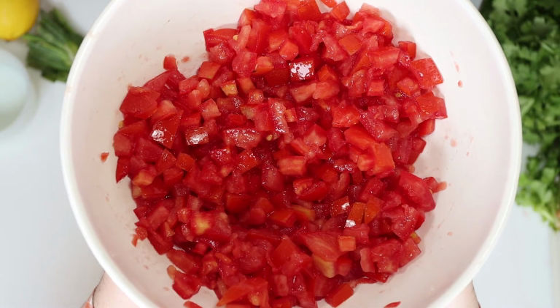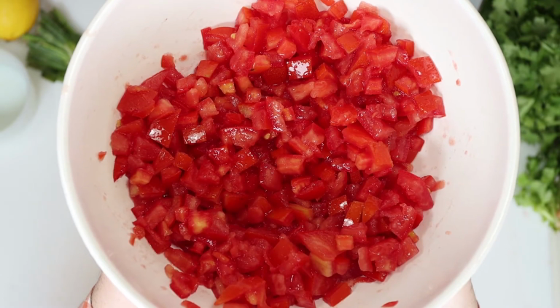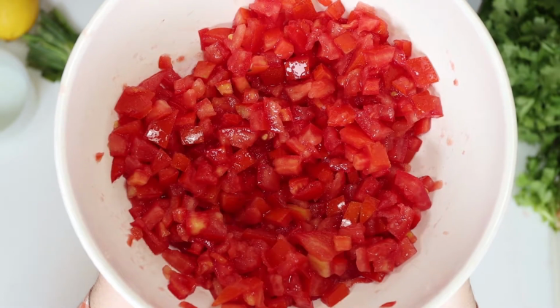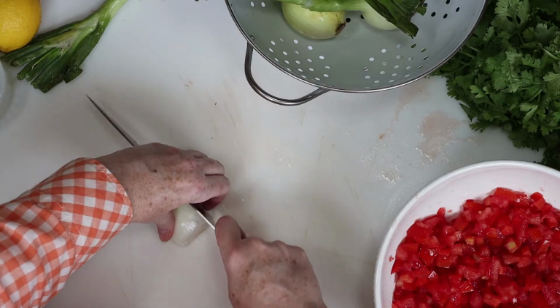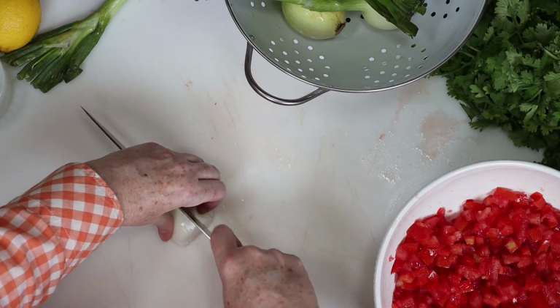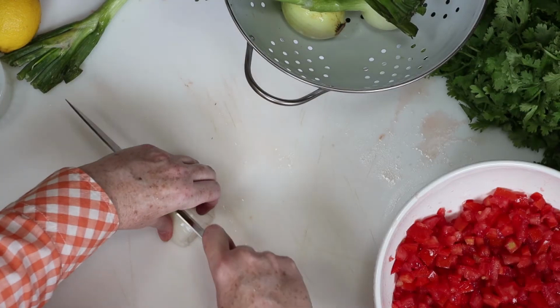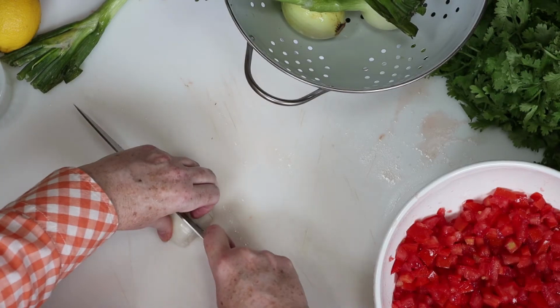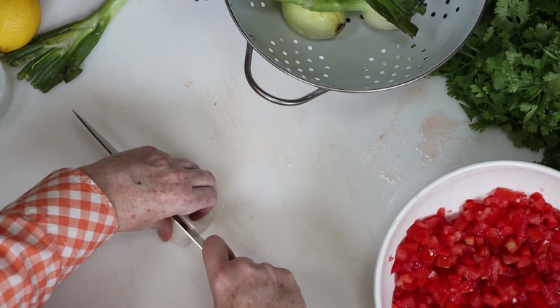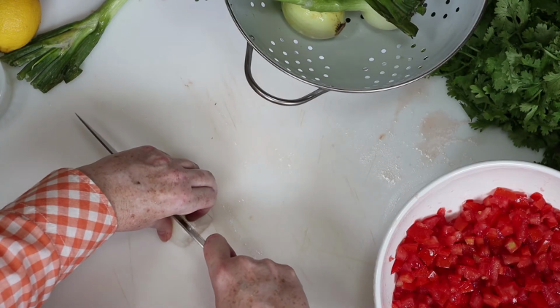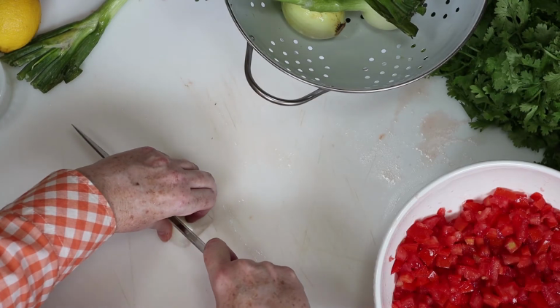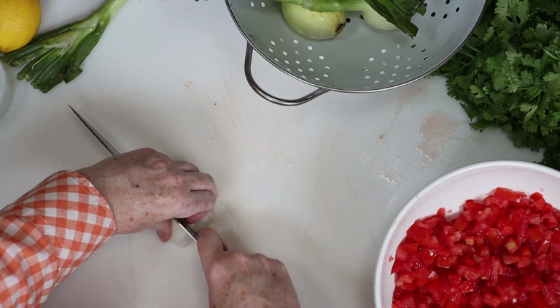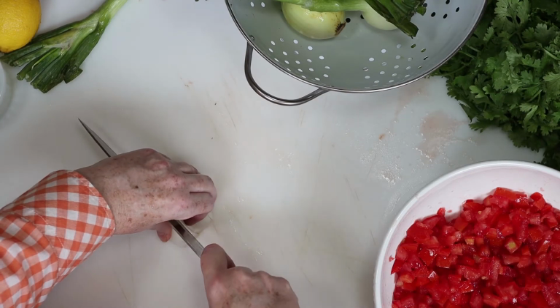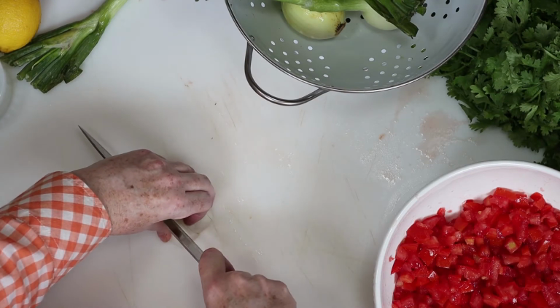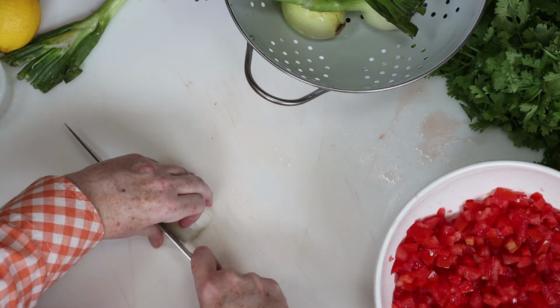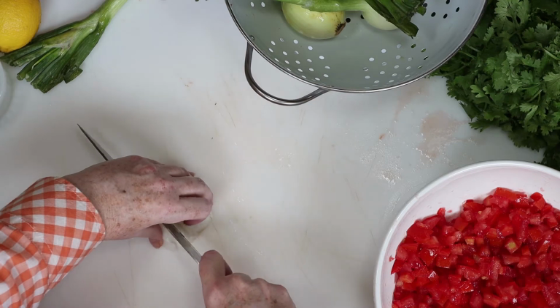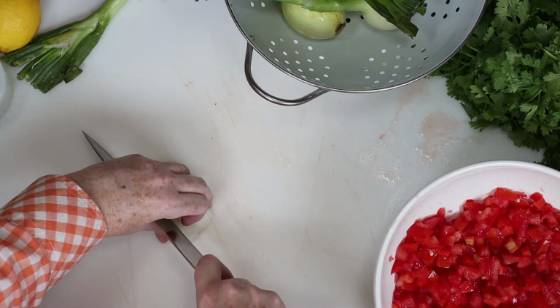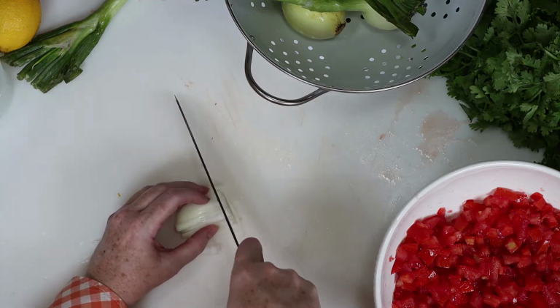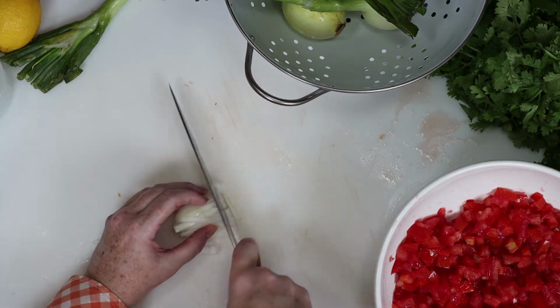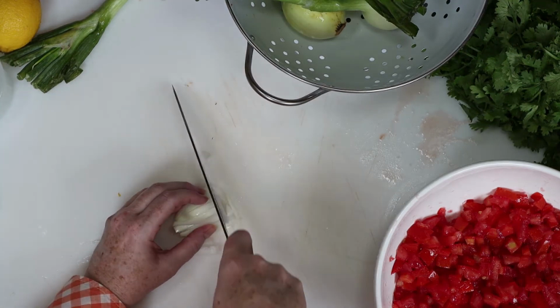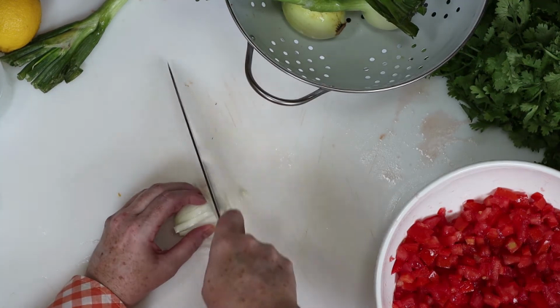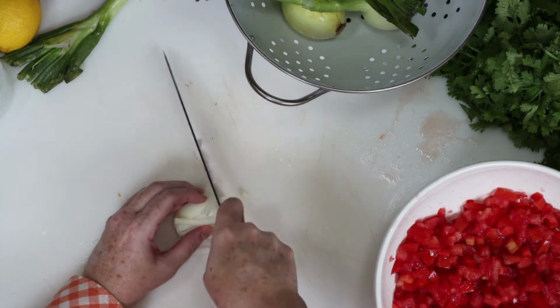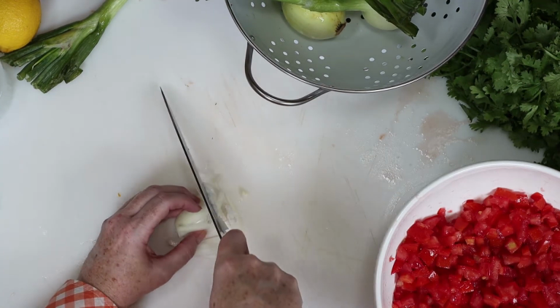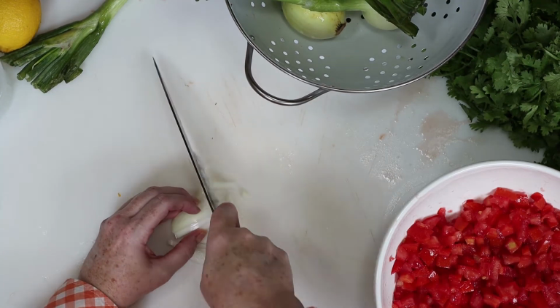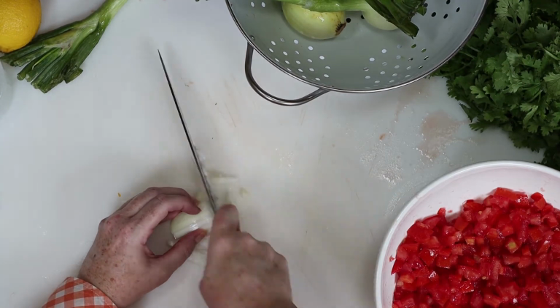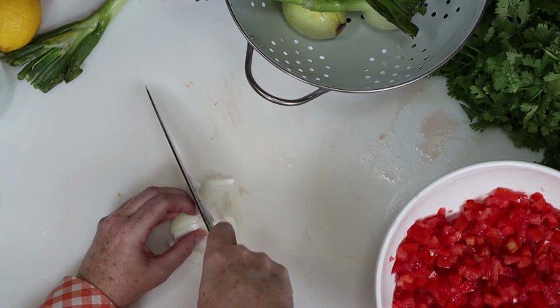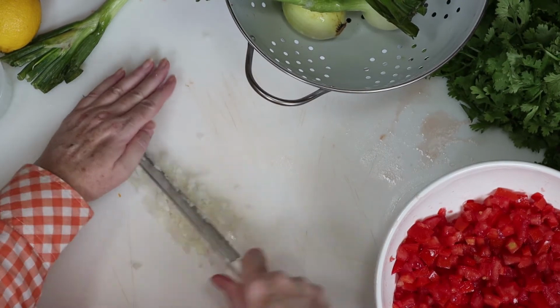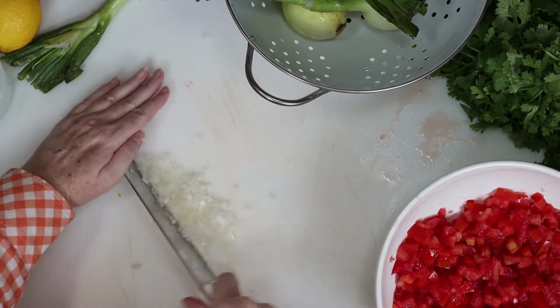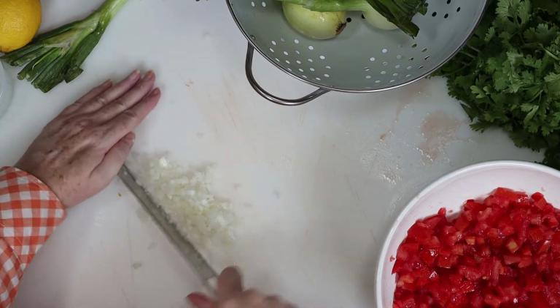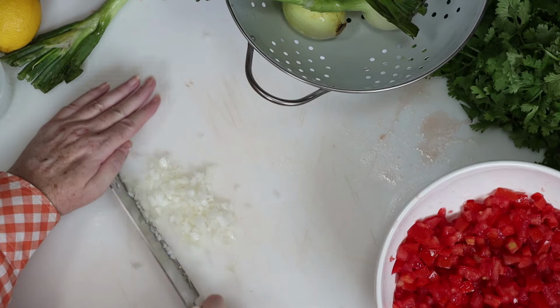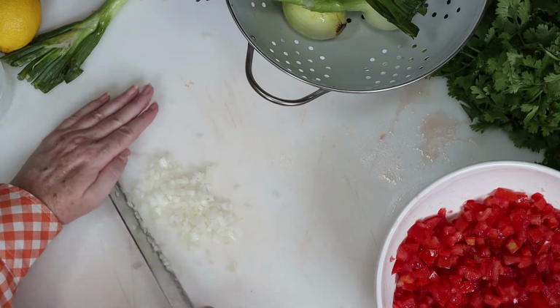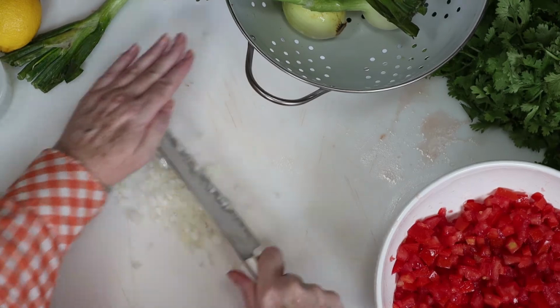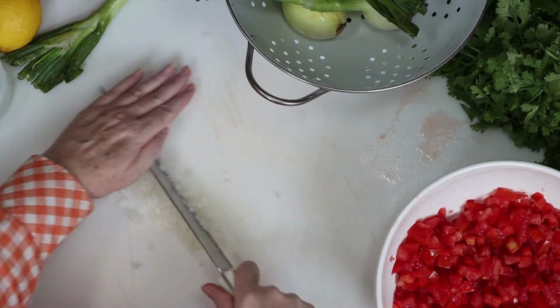Next, you'll need to slice the onion into strips, and then dice it into very small pieces as well. We've got to get those pieces as small as possible, and that raw onion flavor will tone down a bit once we add the vinegar.